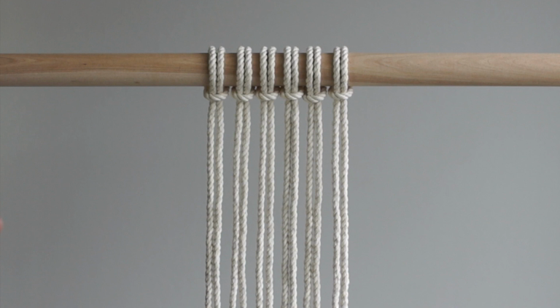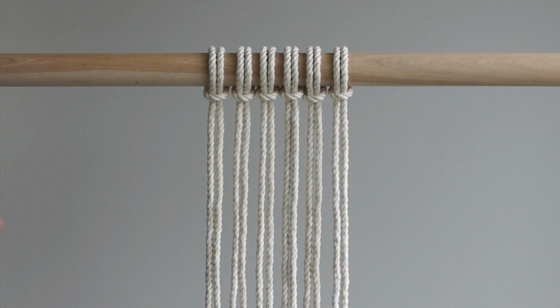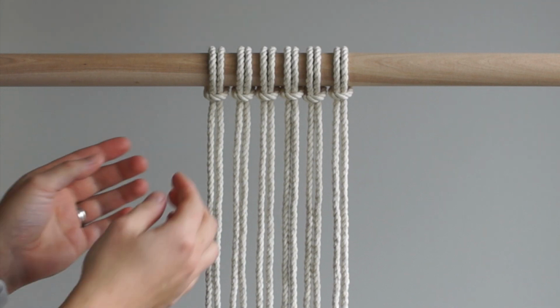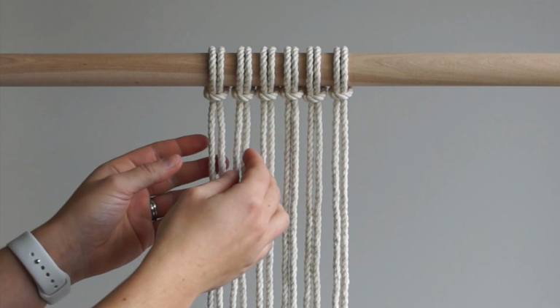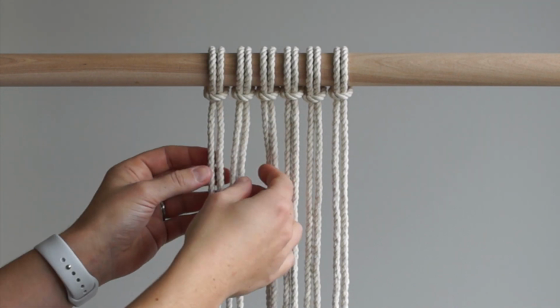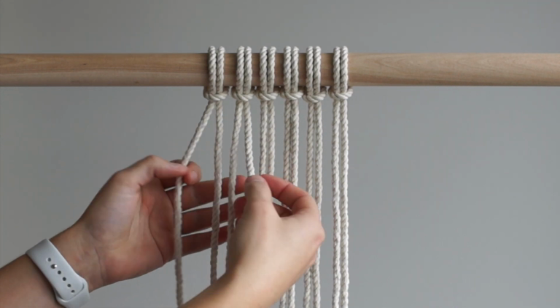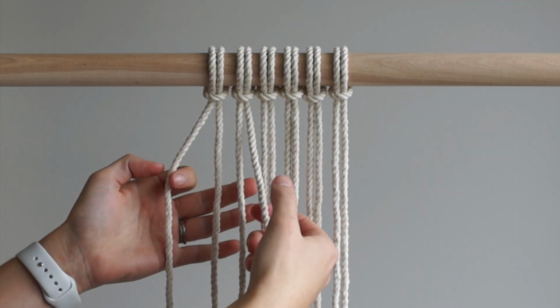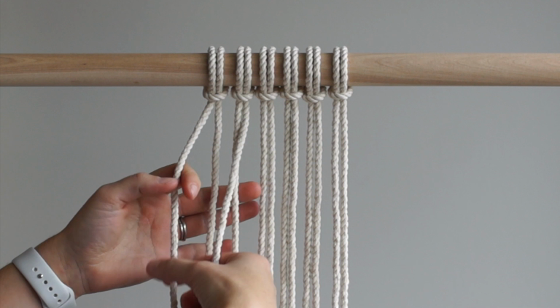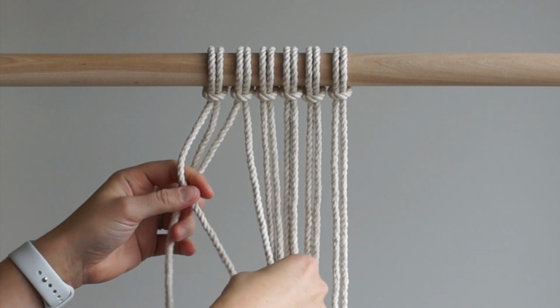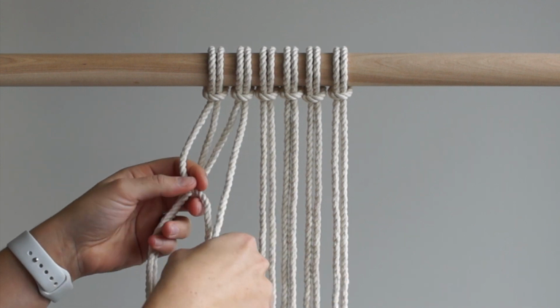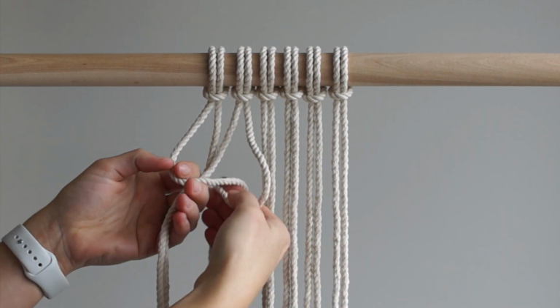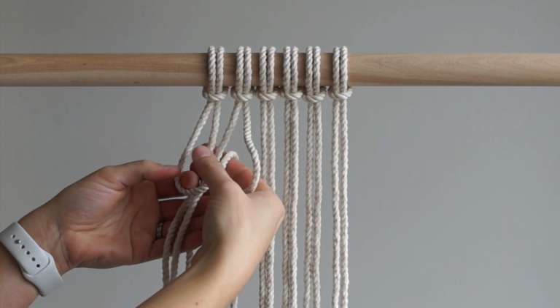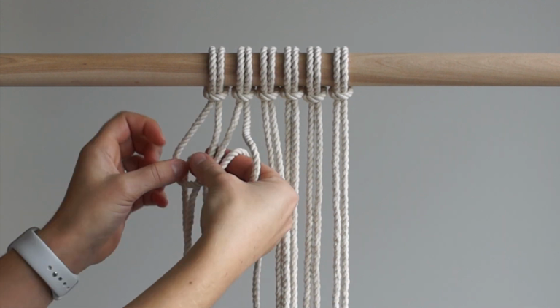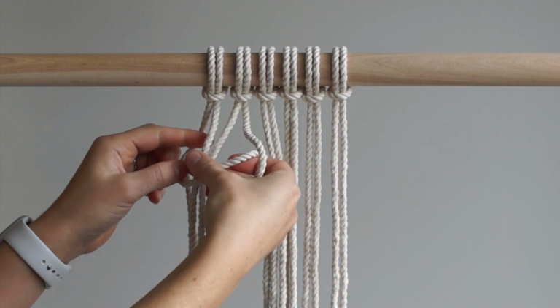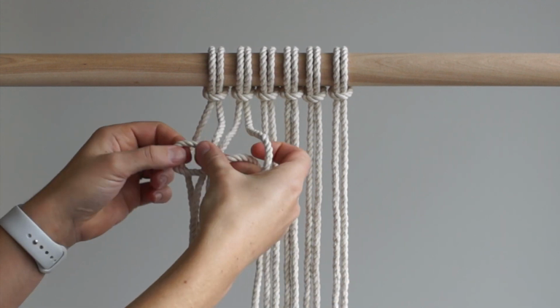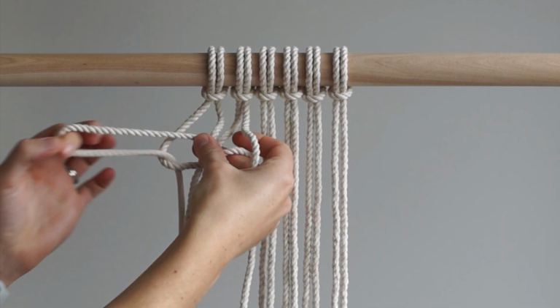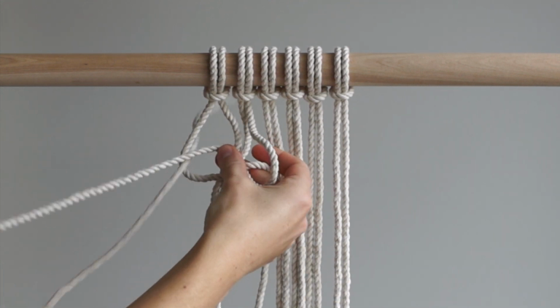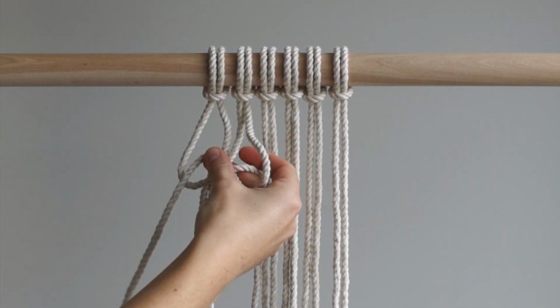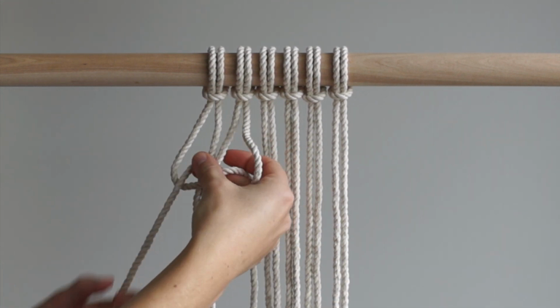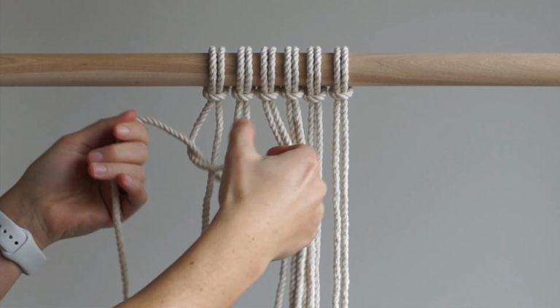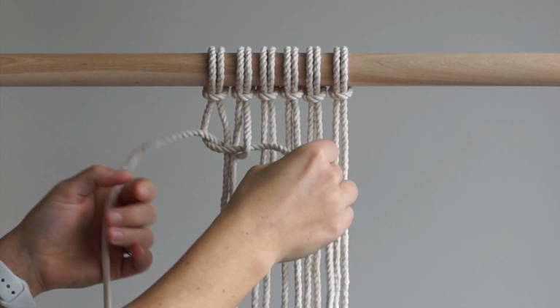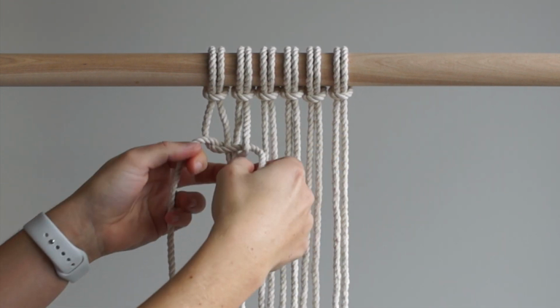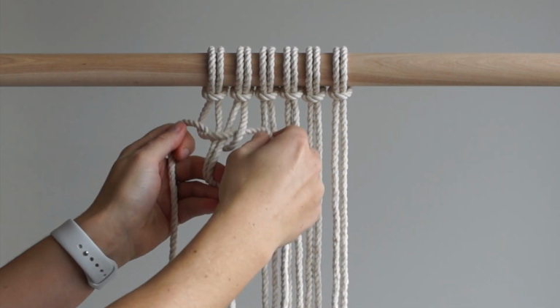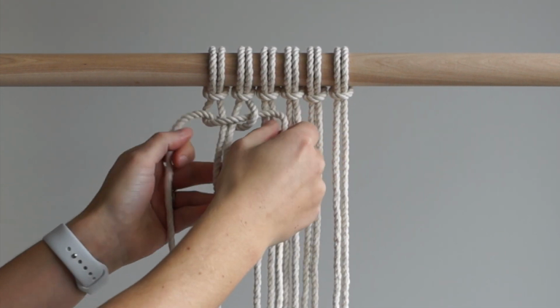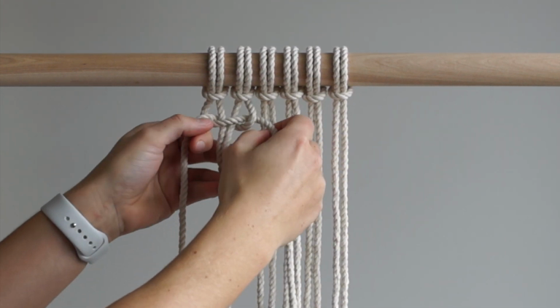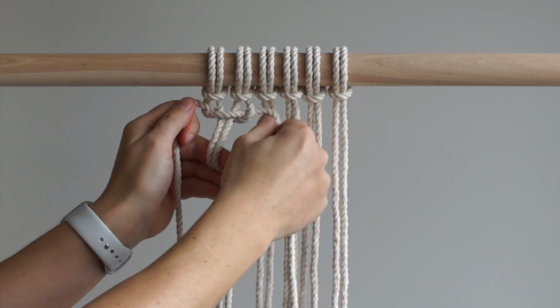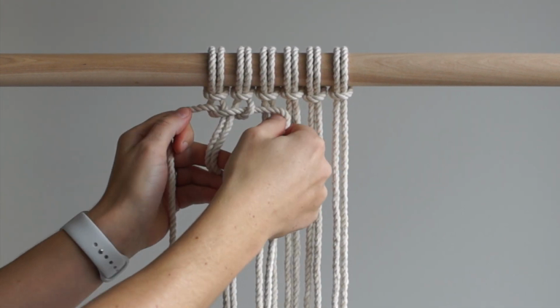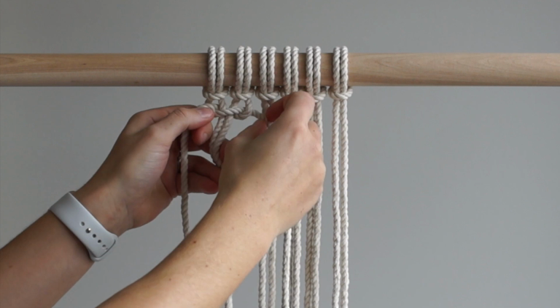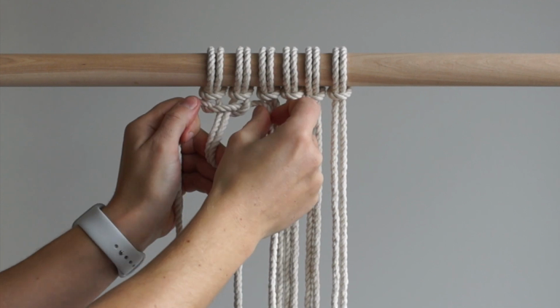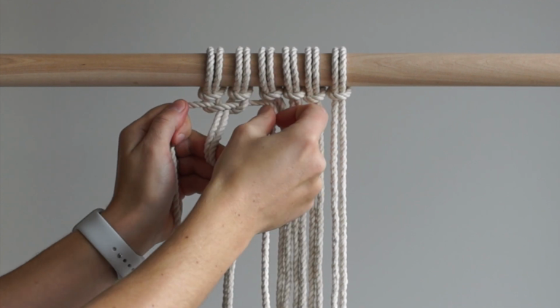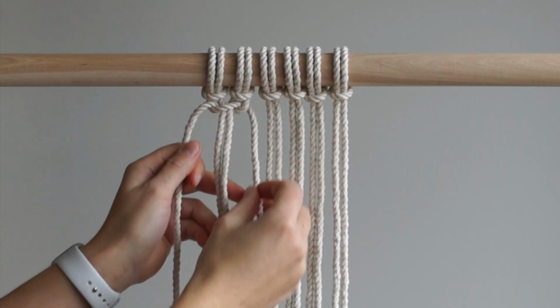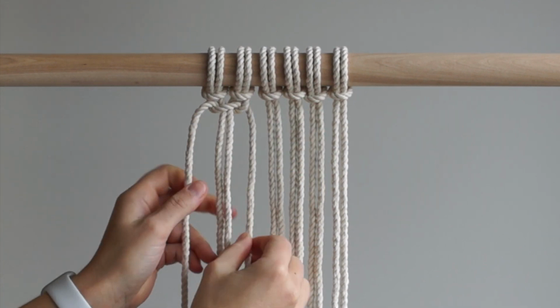Tie 3 half square knots across the top of your work. Make sure you are tying all left facing or all right facing square knots for this pattern.